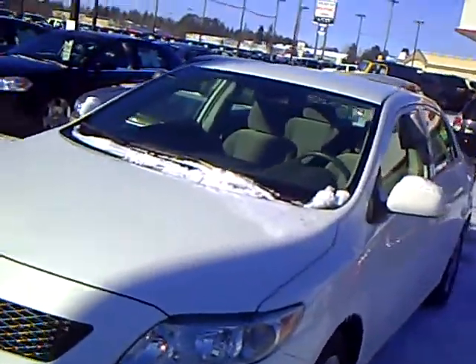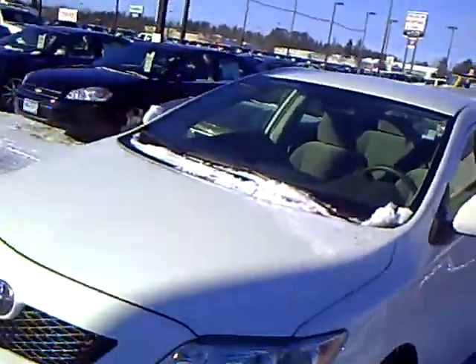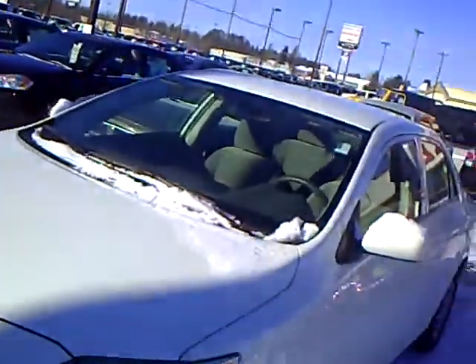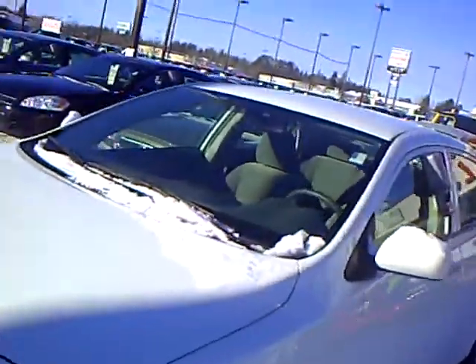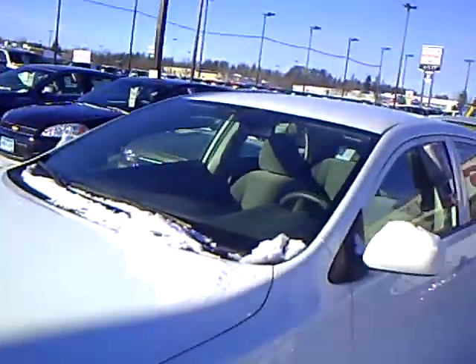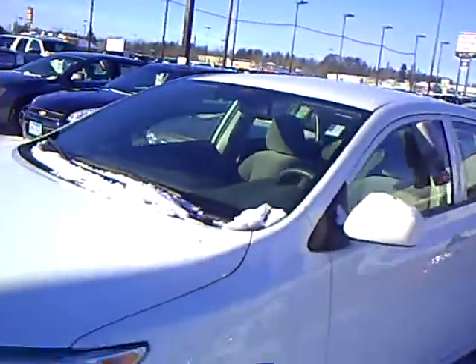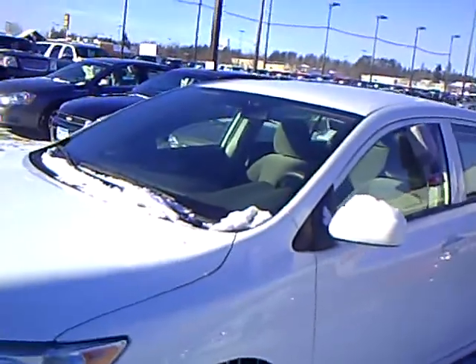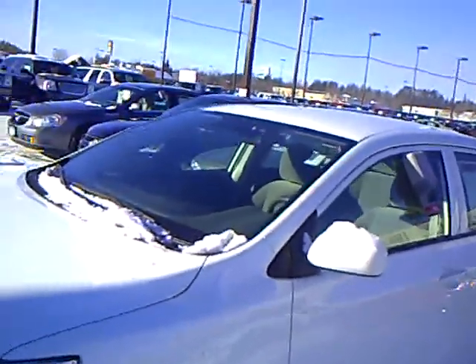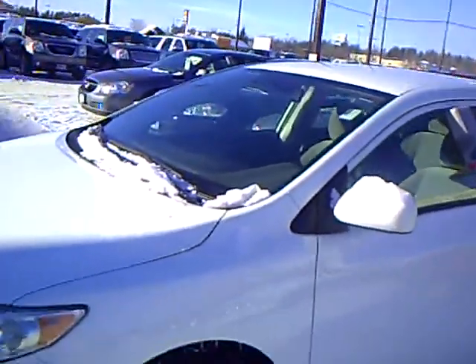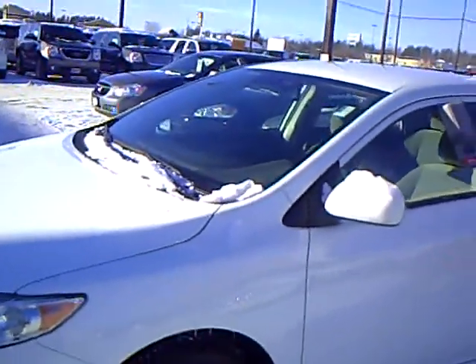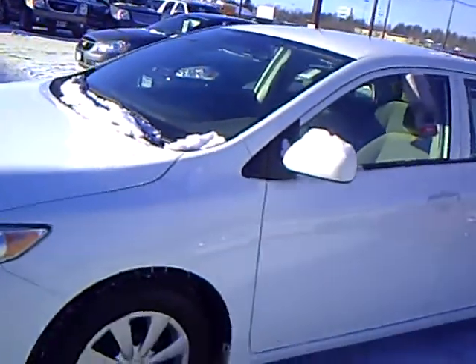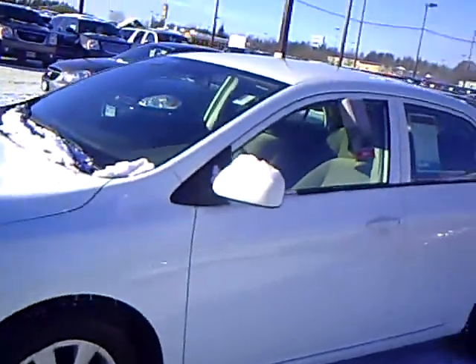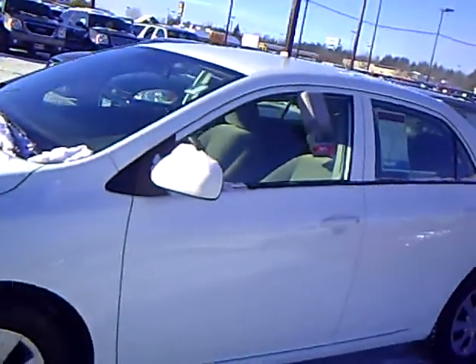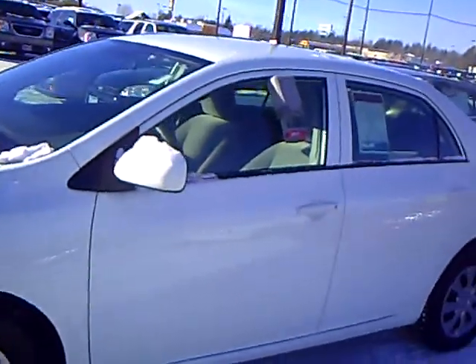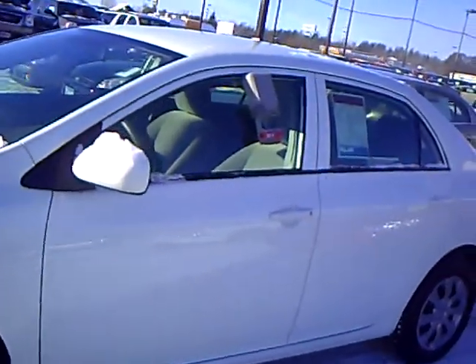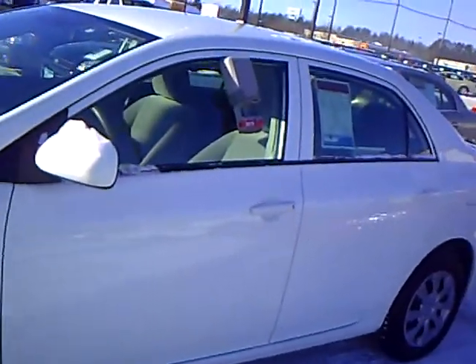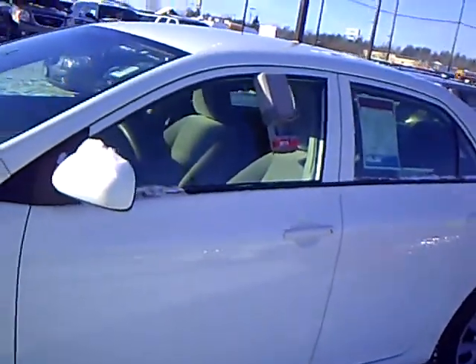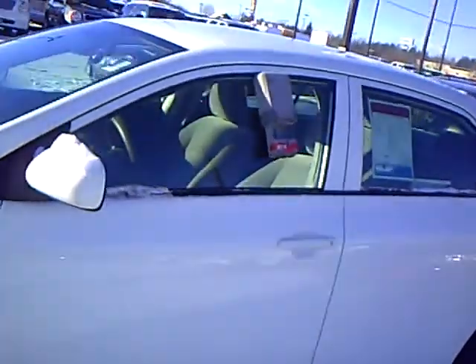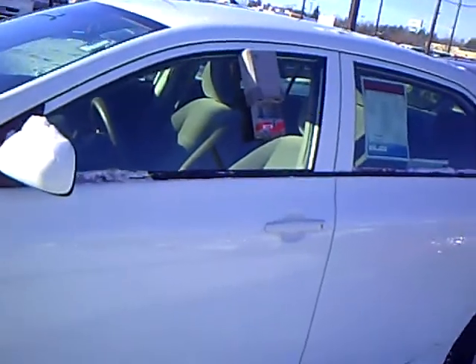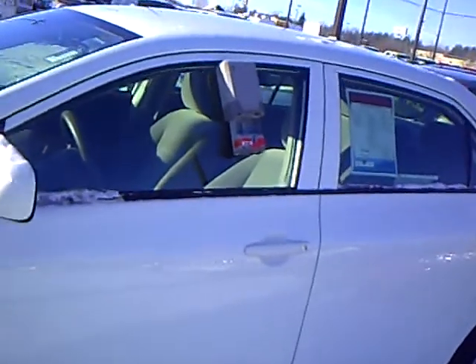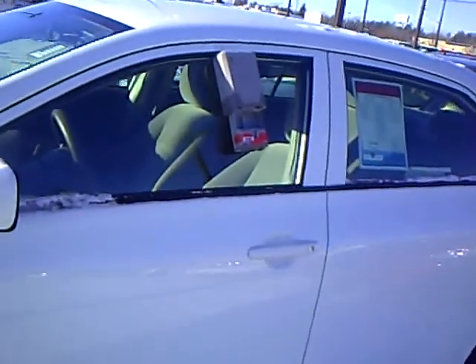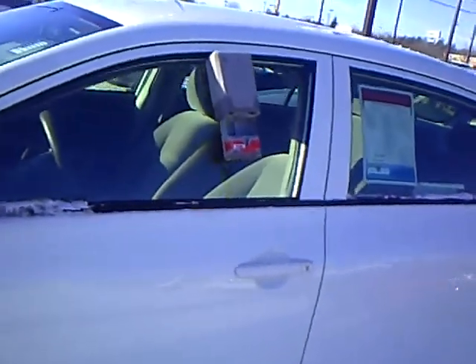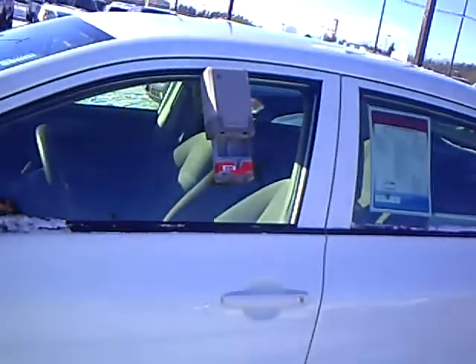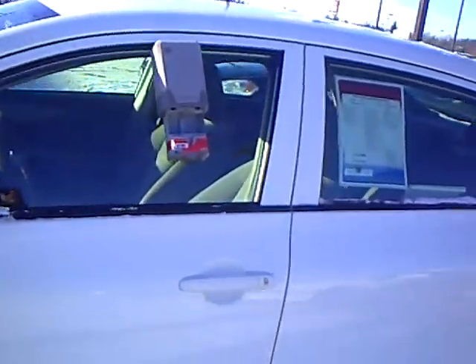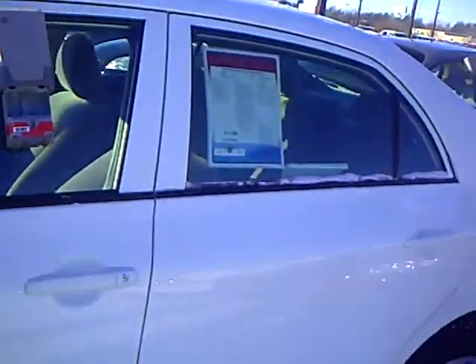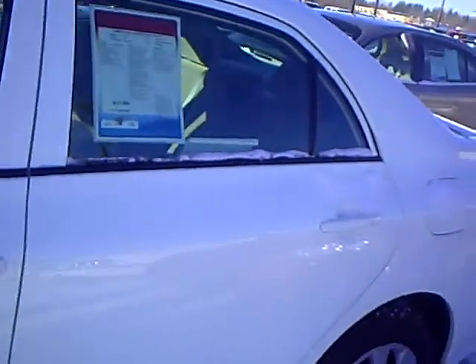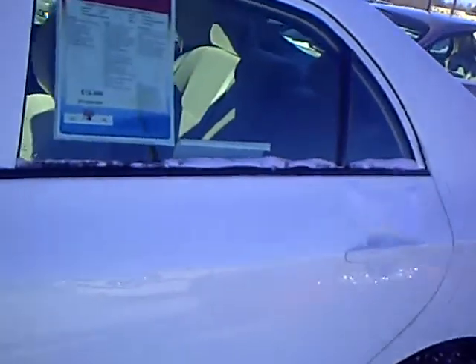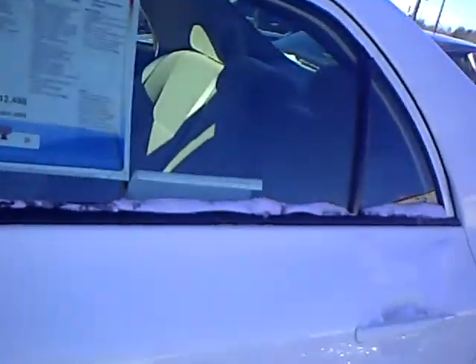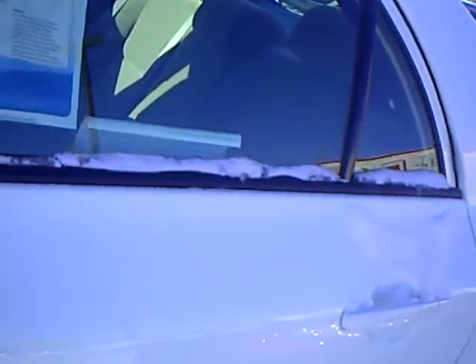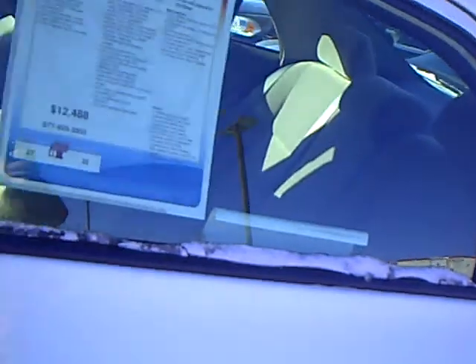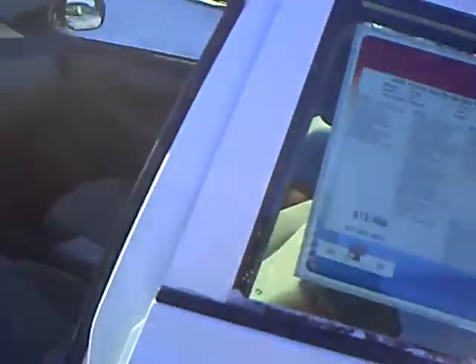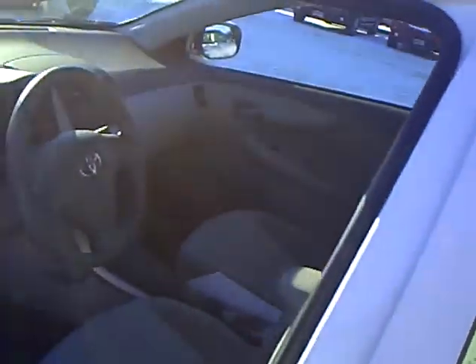We got about four or five of these lease returns, rental returns in. They're very nice, priced right, very good on fuel economy. They have four cylinder 1.8 liter engines. We have white, we have red, we have silver.